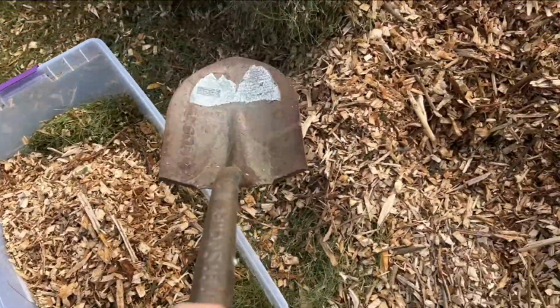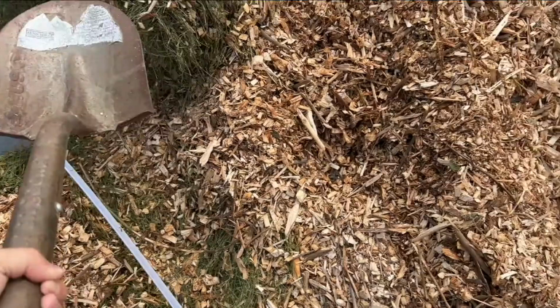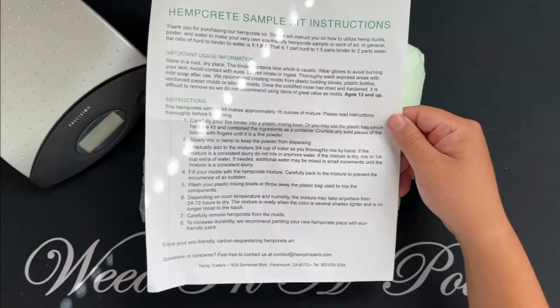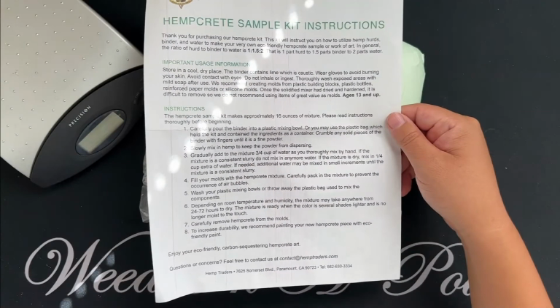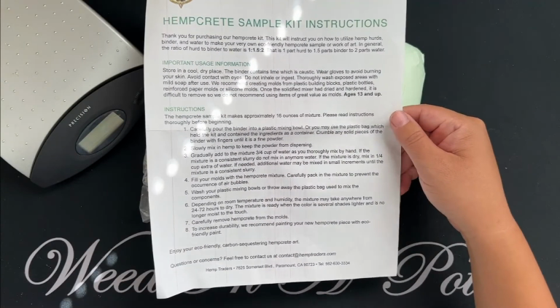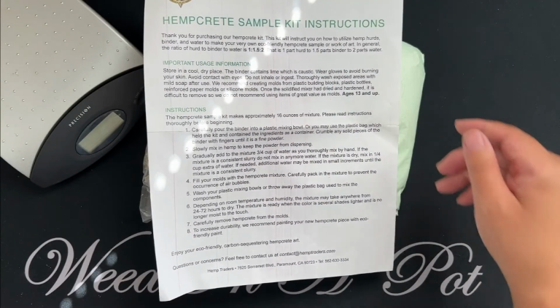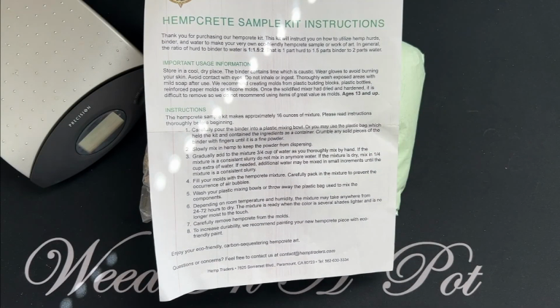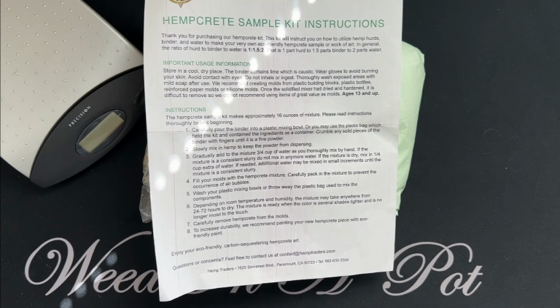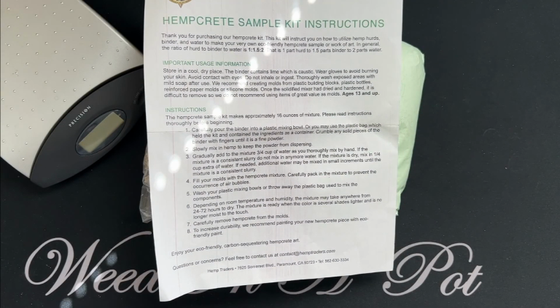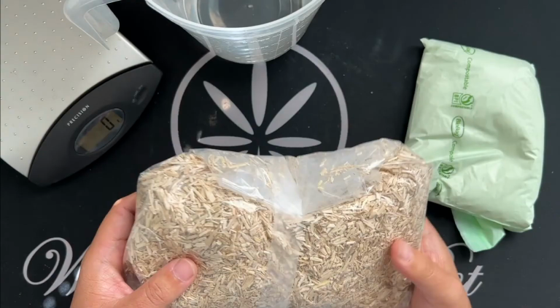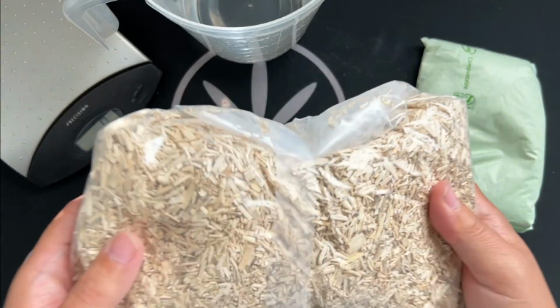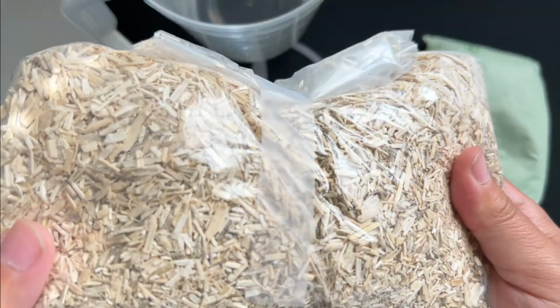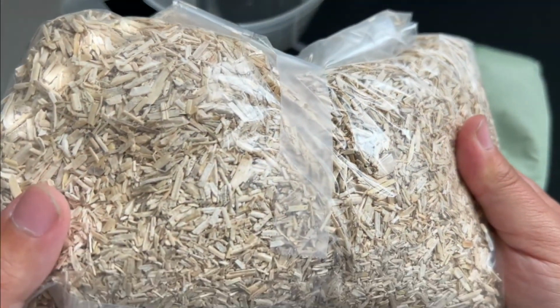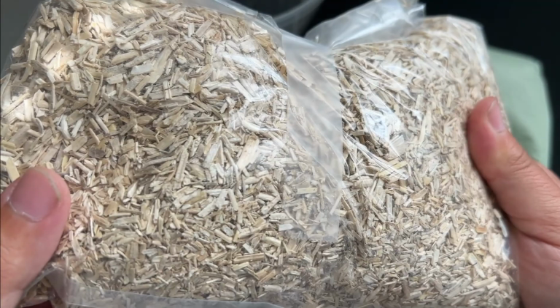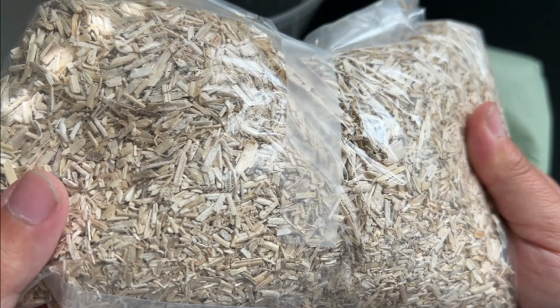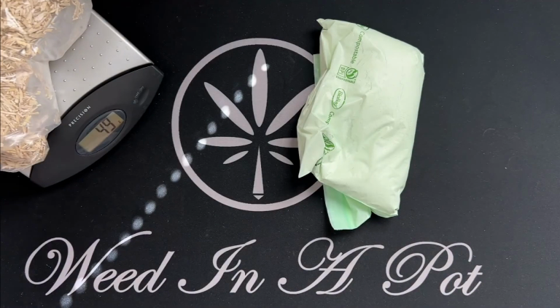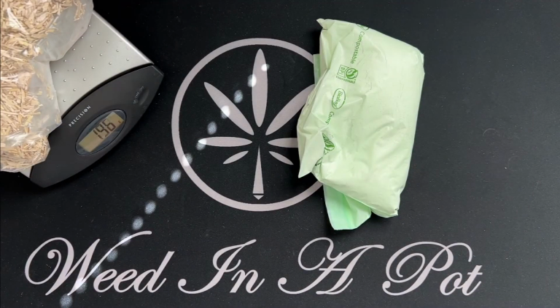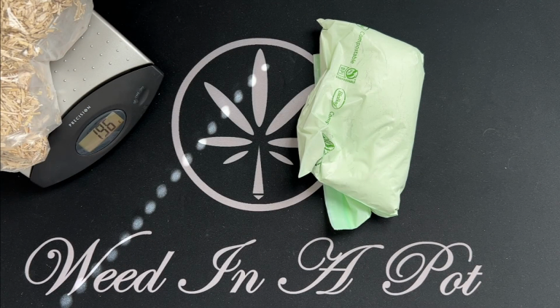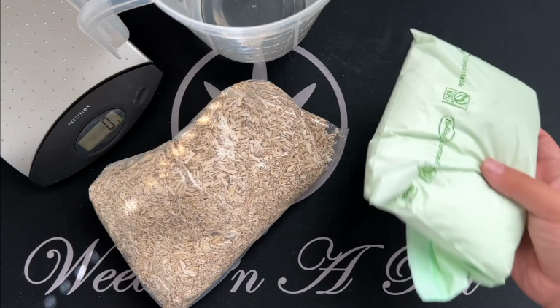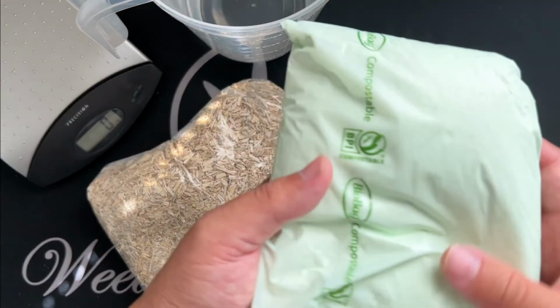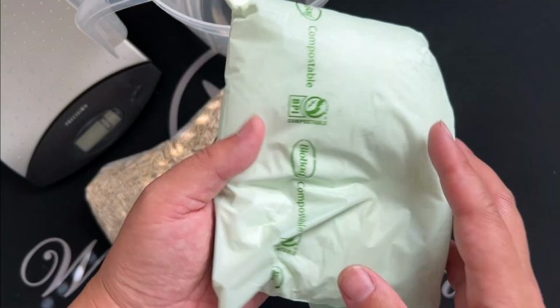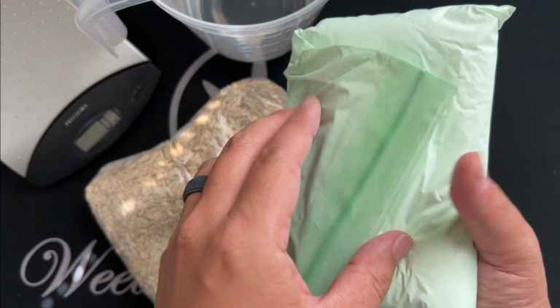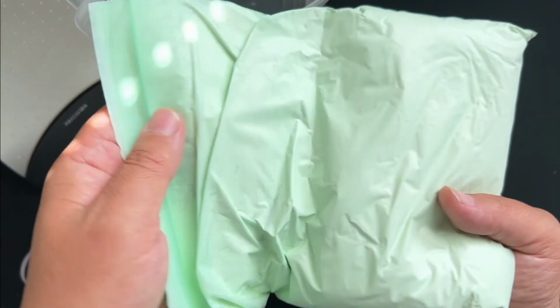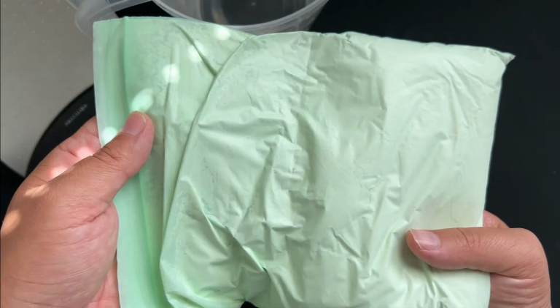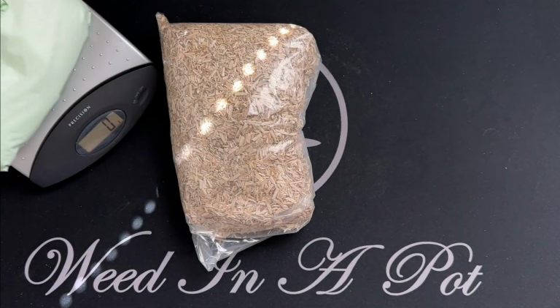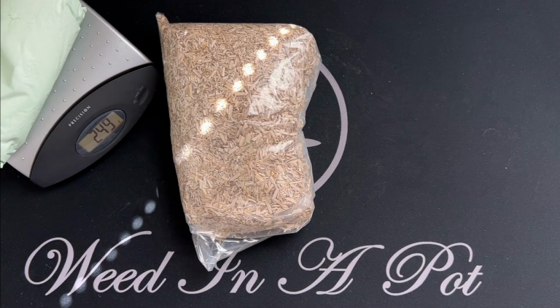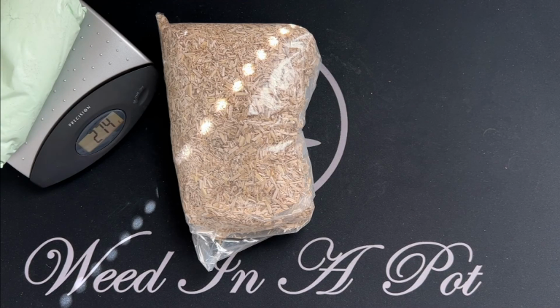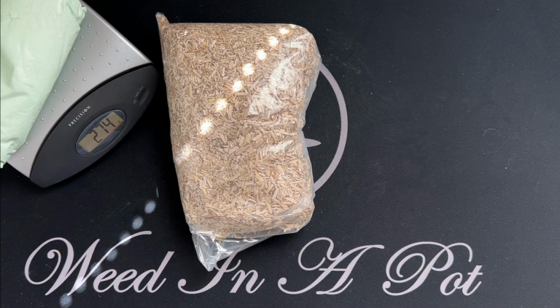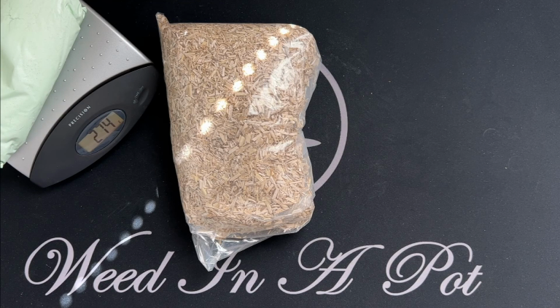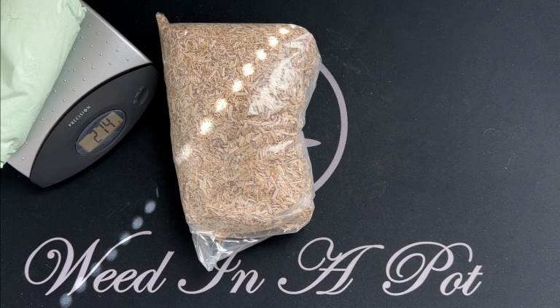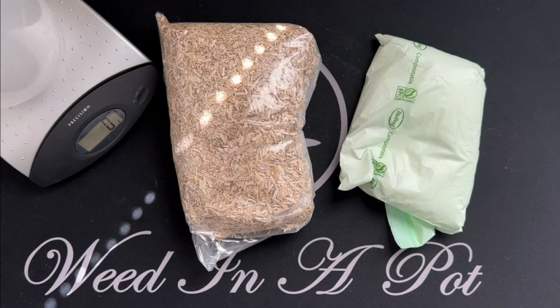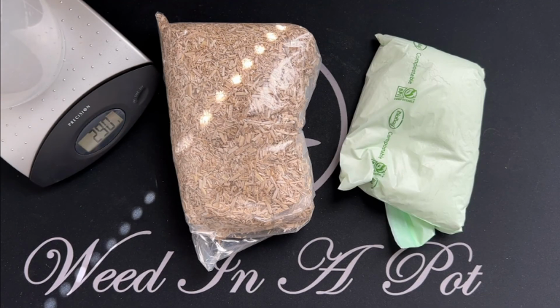All I need to do is mix one part hemp hurd, which is the ground up woody core of a hemp plant, with one half part hydrated lime, which binds the hemp hurds together, and two parts water.